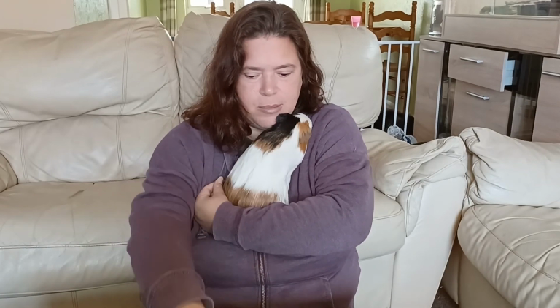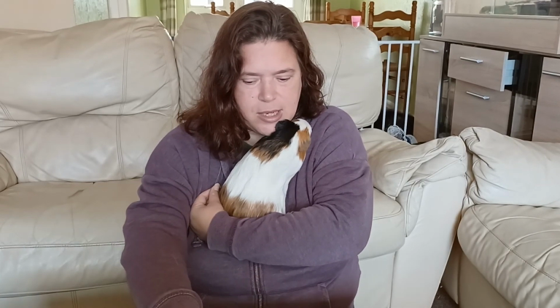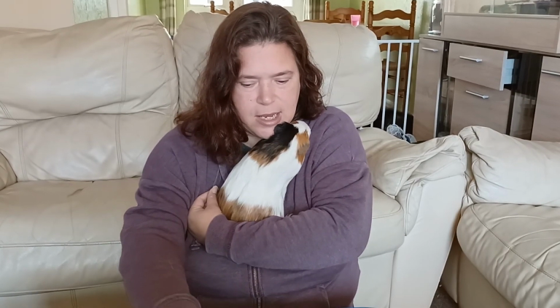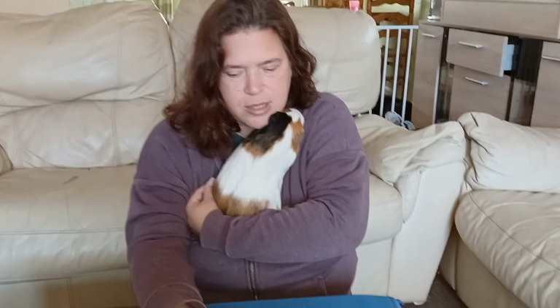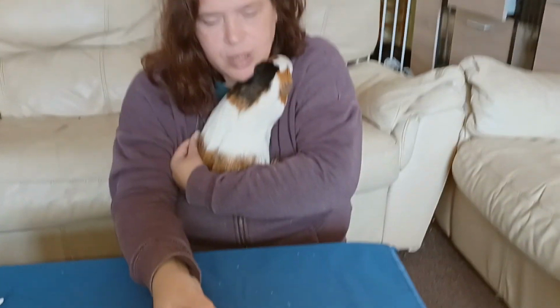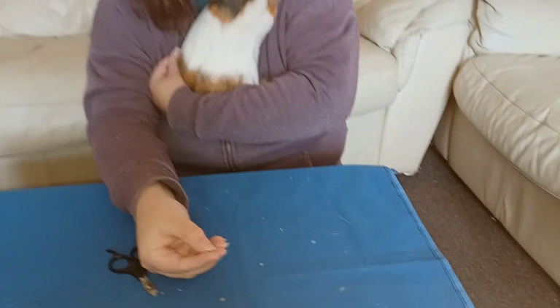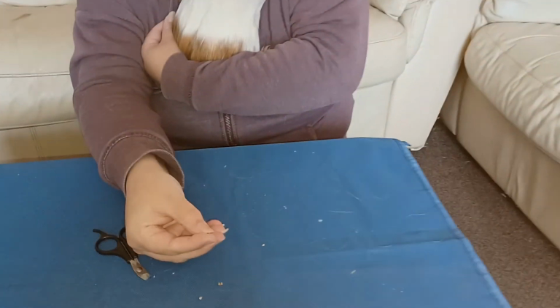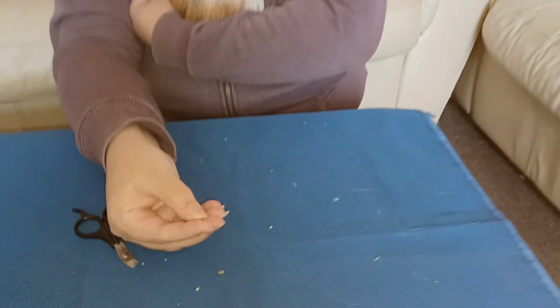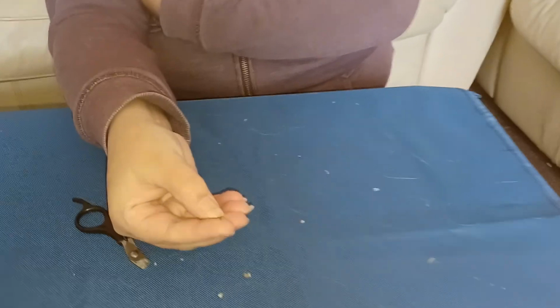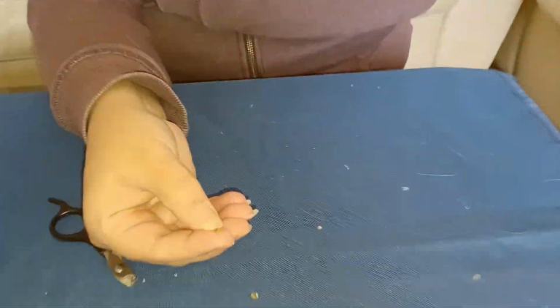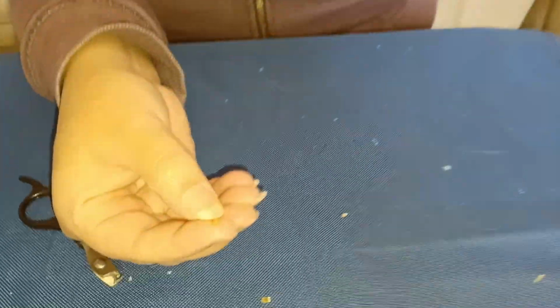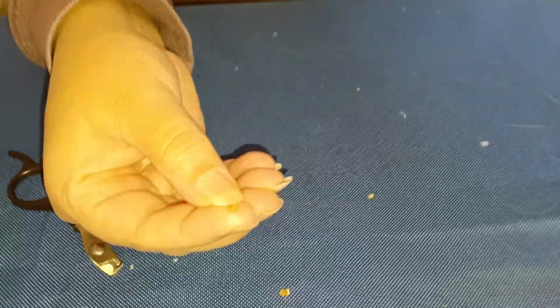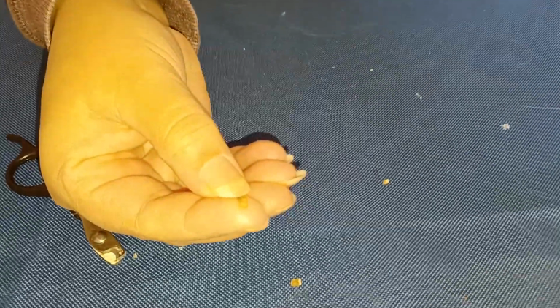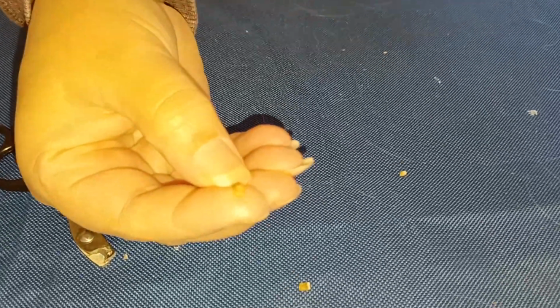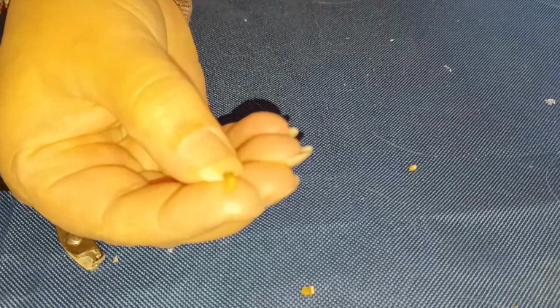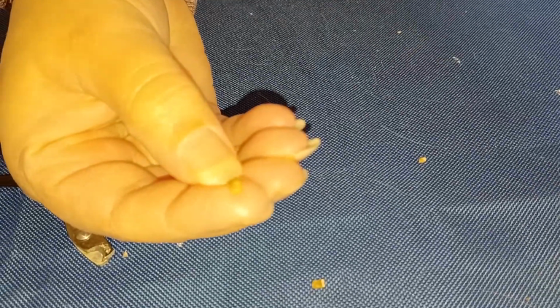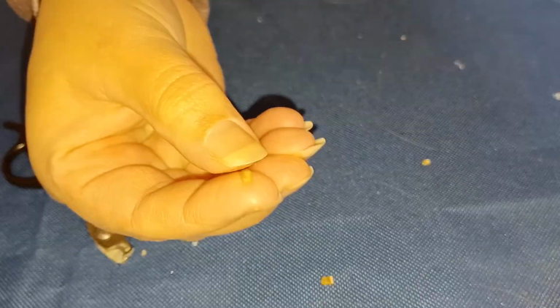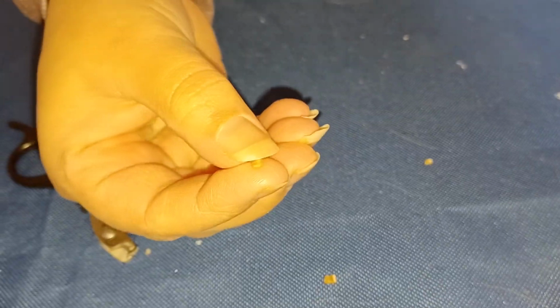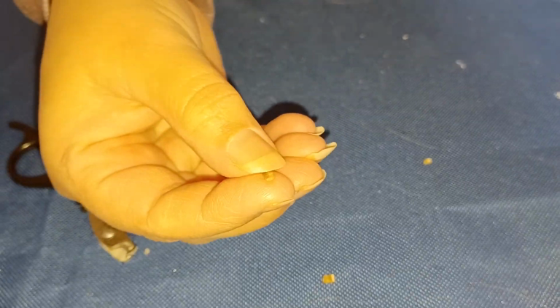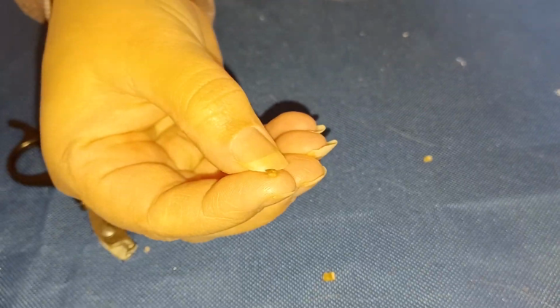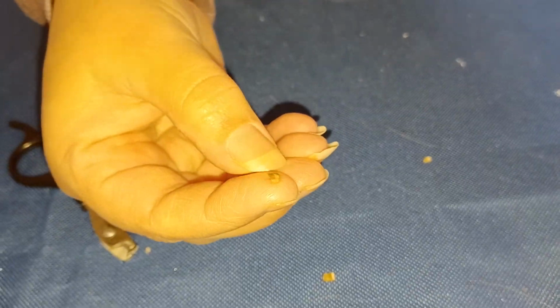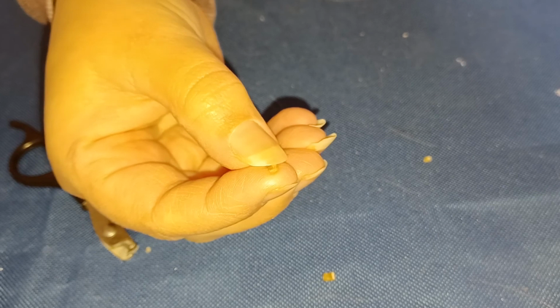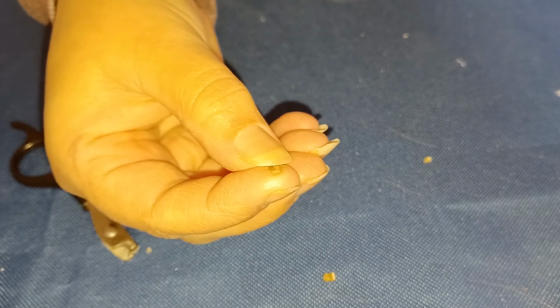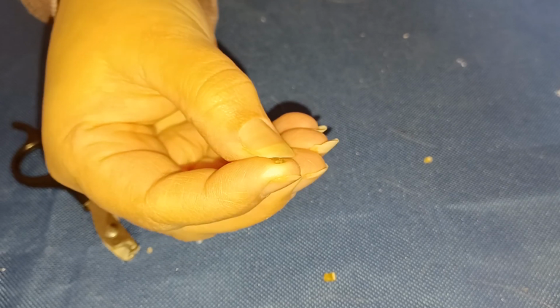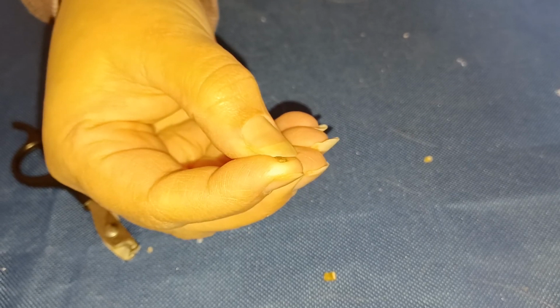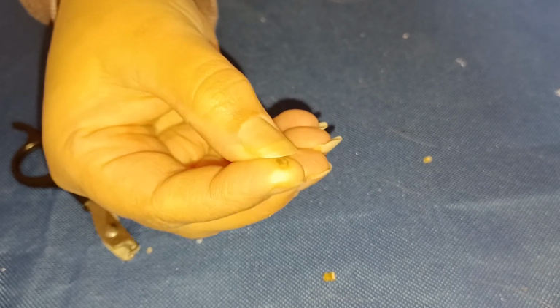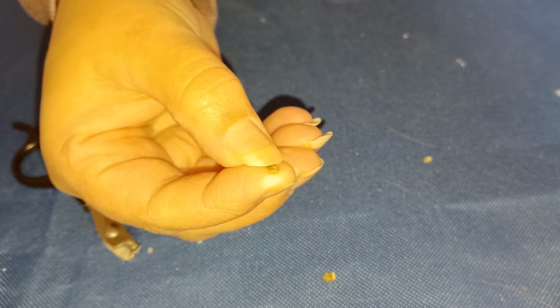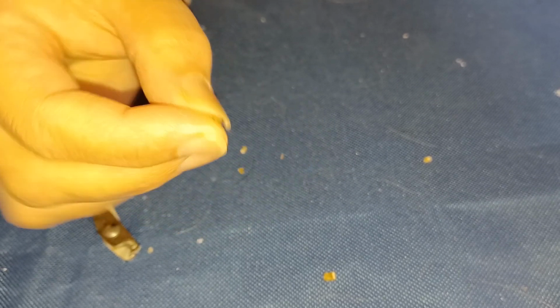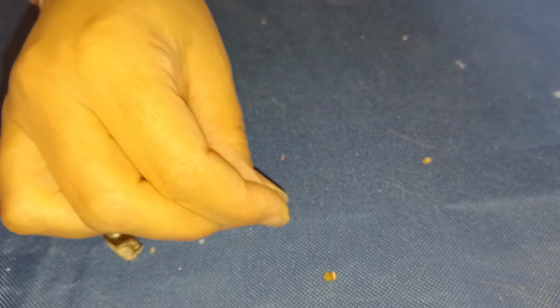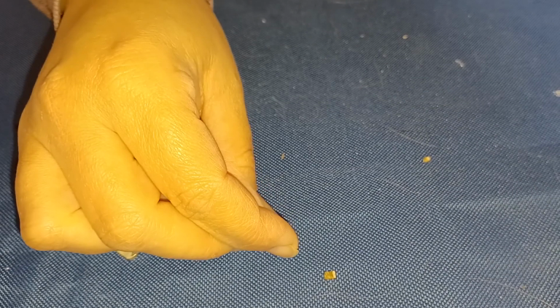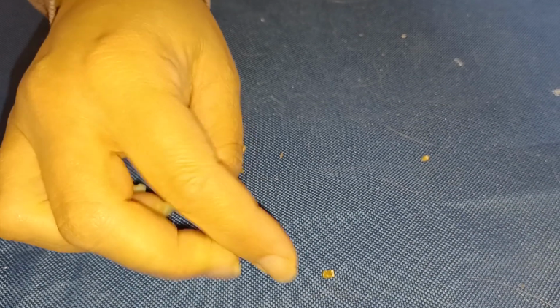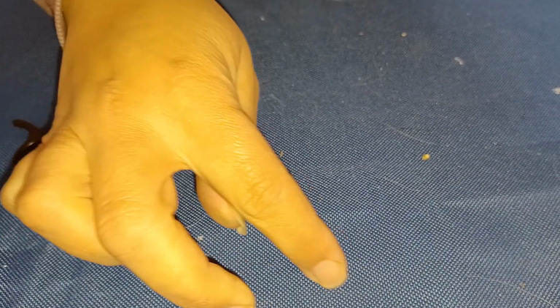As you can see, it's just a hard bit of skin, just like the nails — really hard. So just need to keep cutting it.